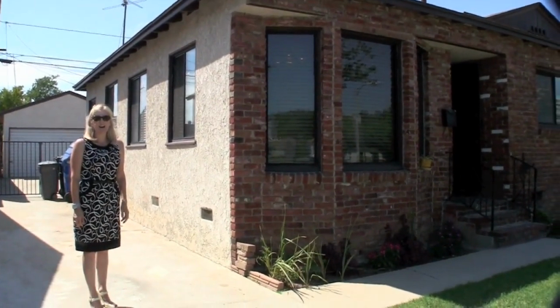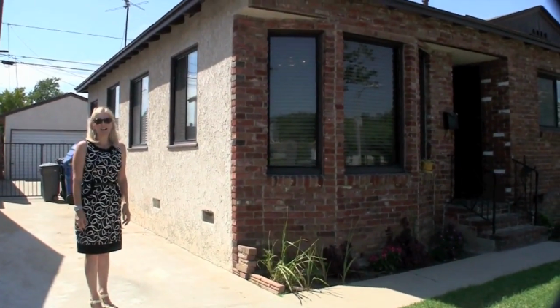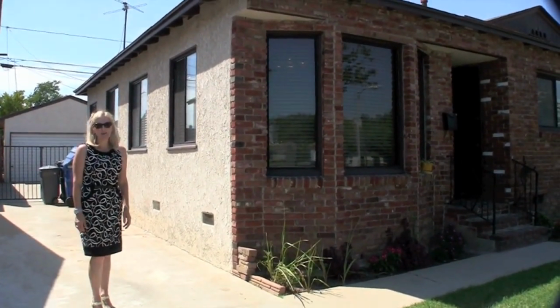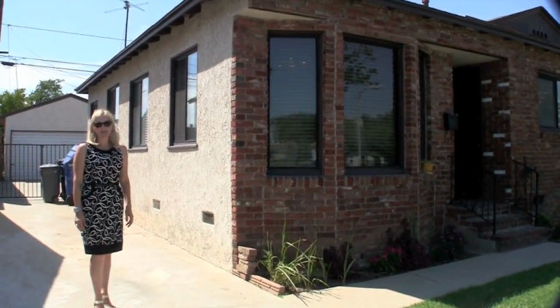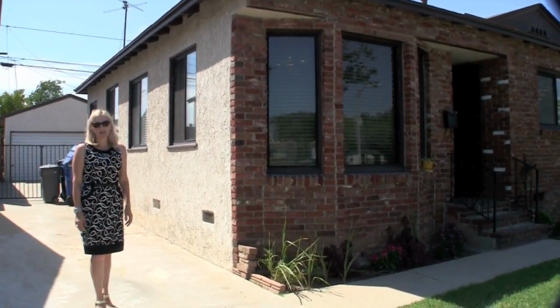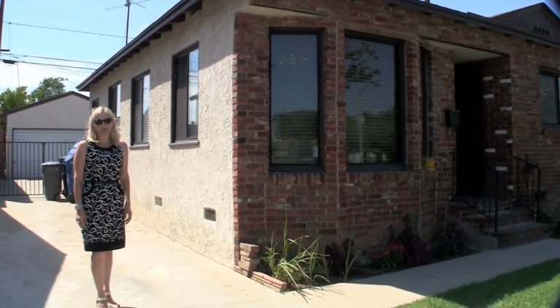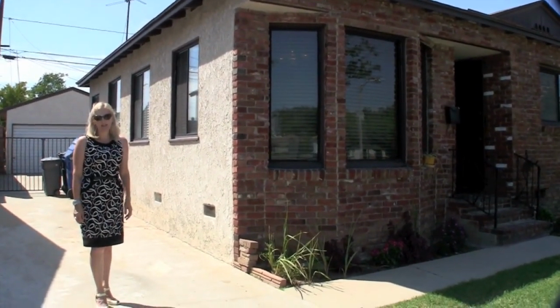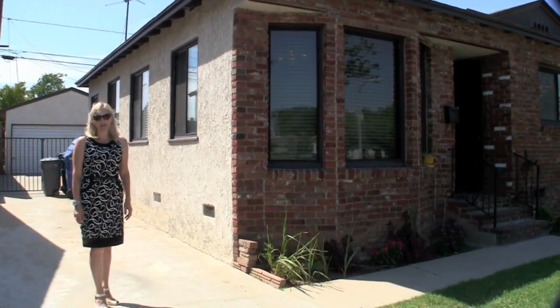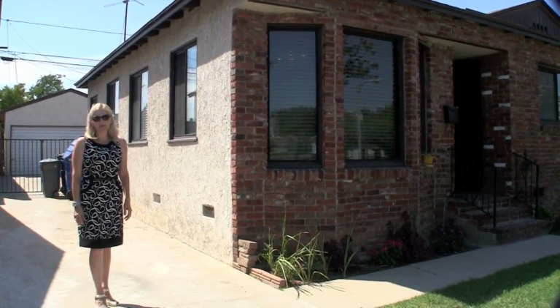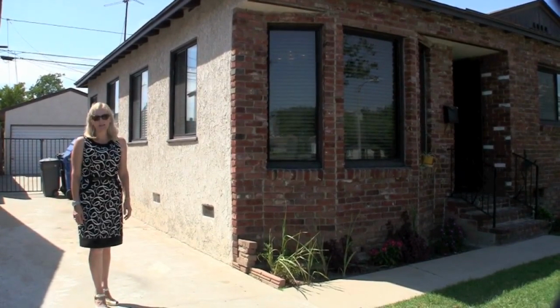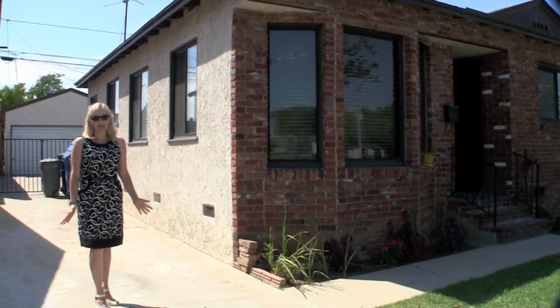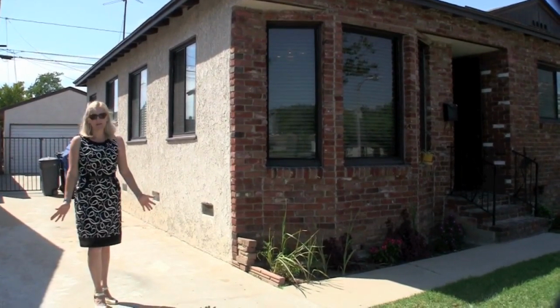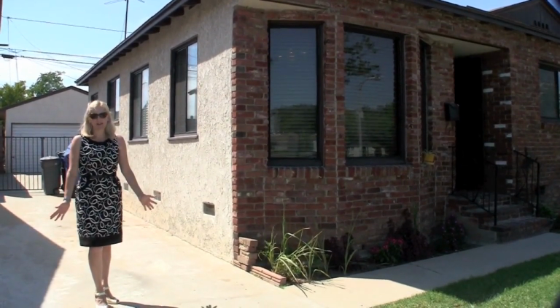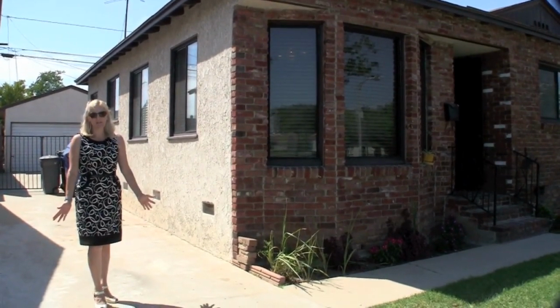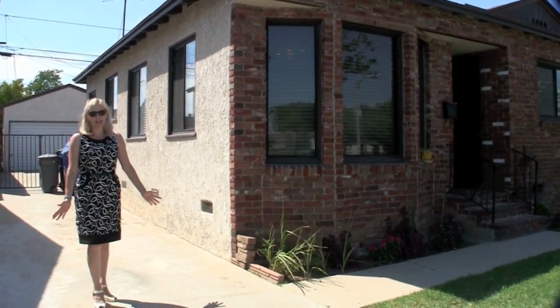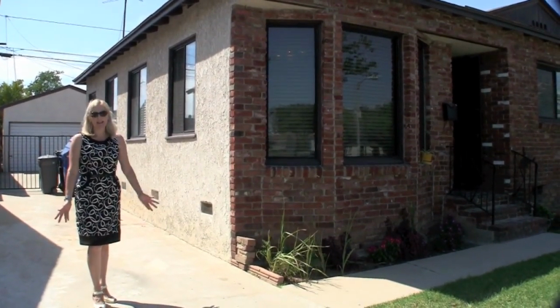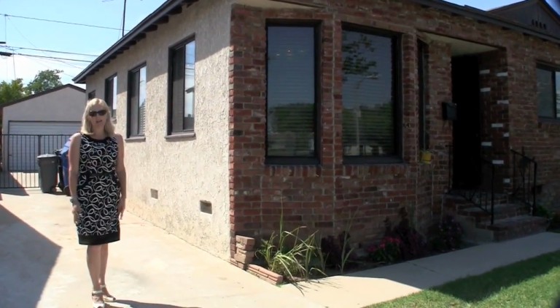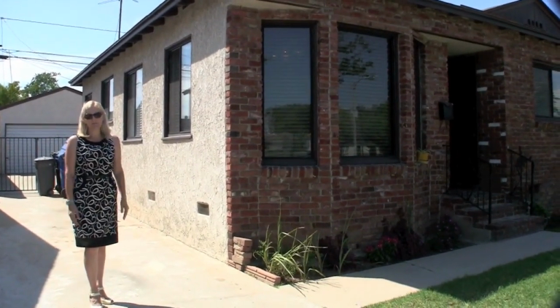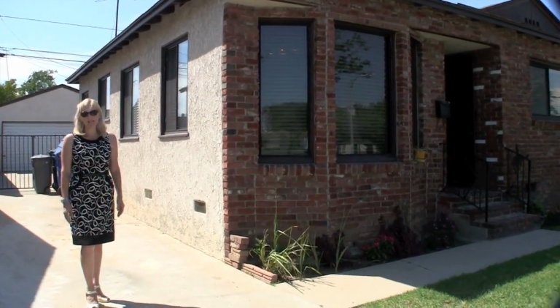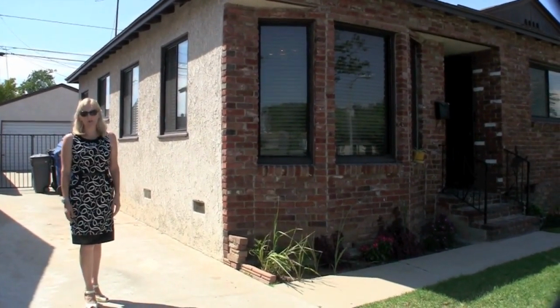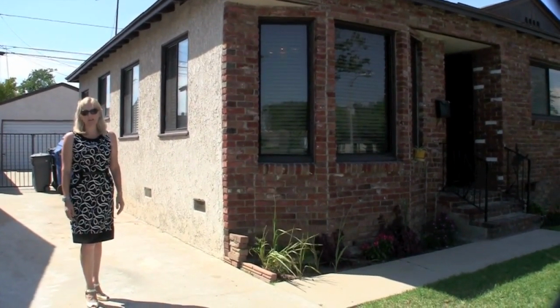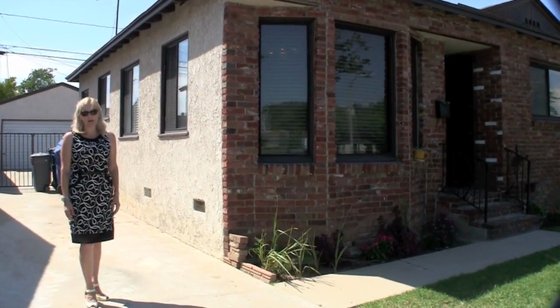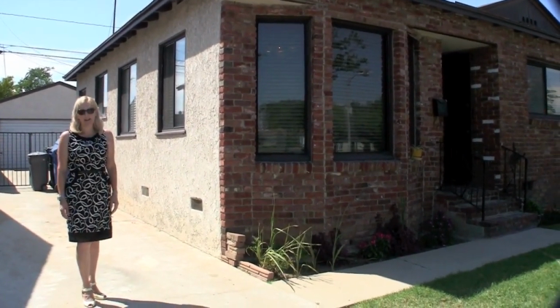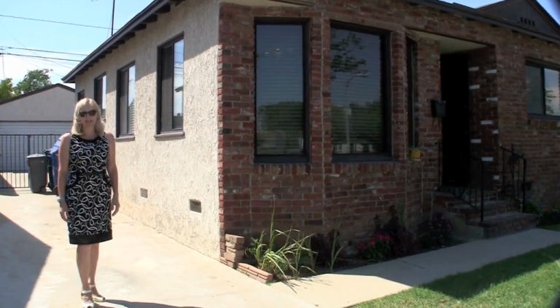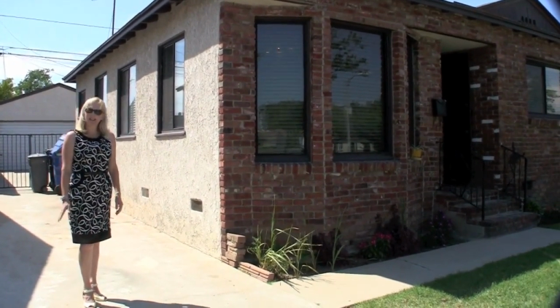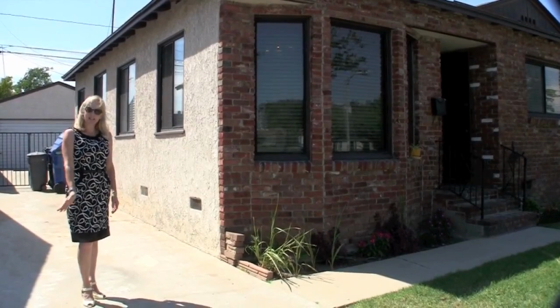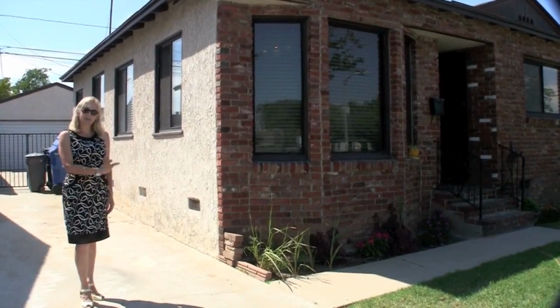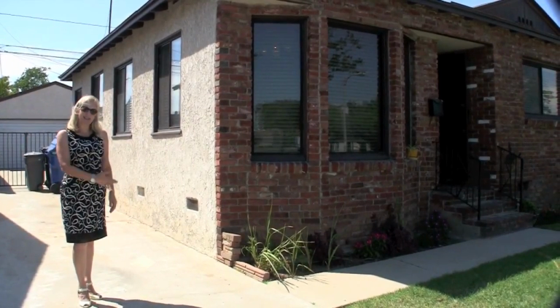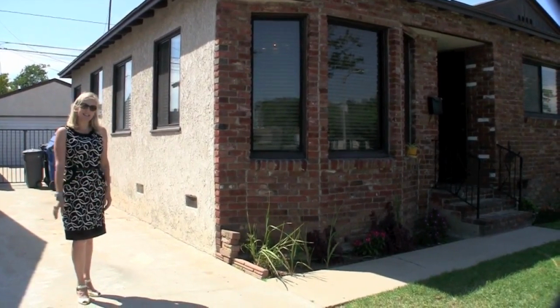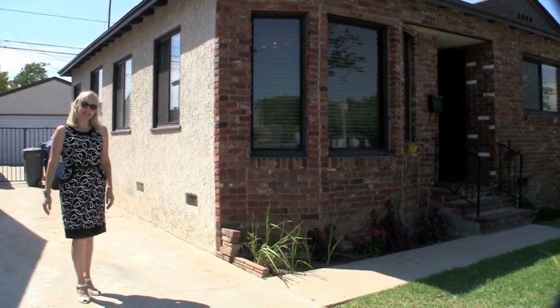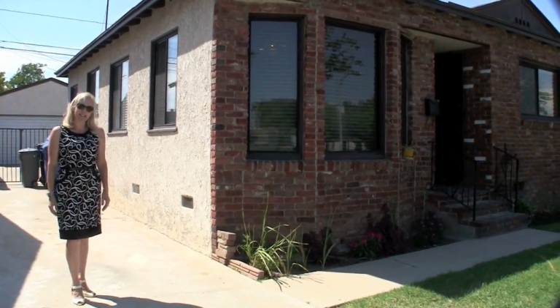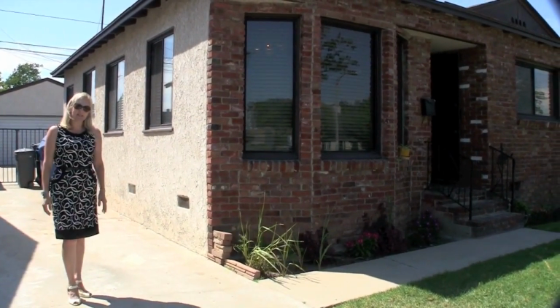Hi, I'm Allison Van Wig with Keller Williams. We're in Lakewood, California today and I'm at 4609 Paramount. Let's go on inside and take a look at the house.